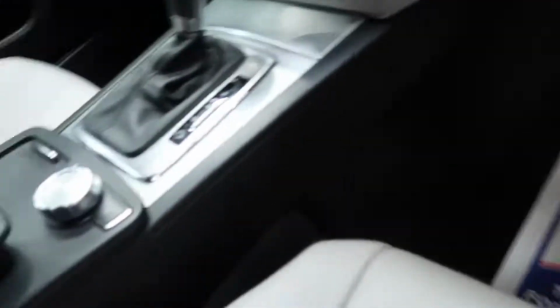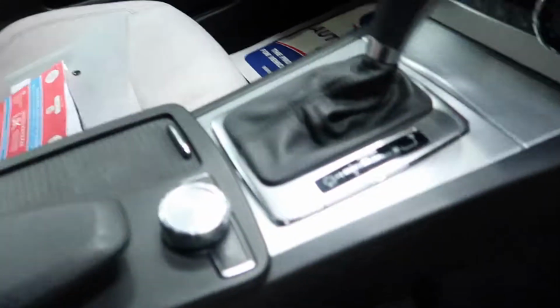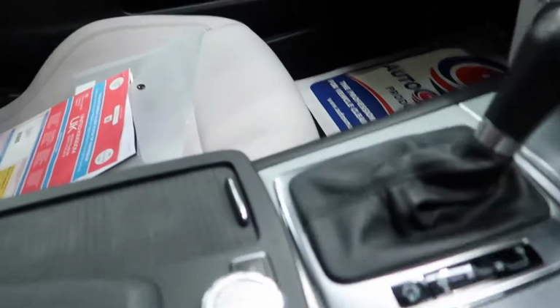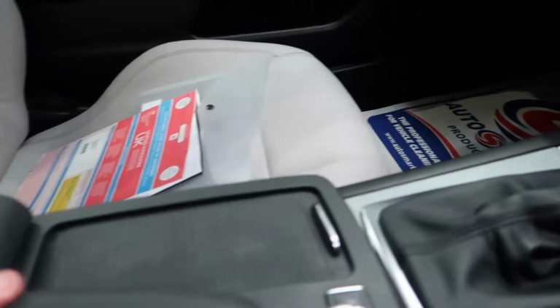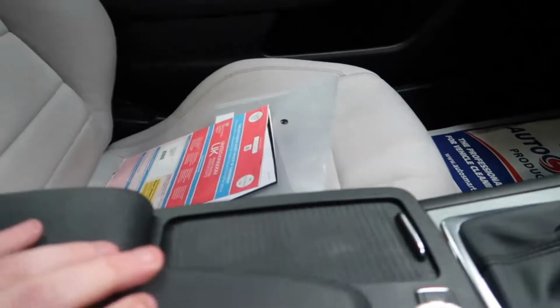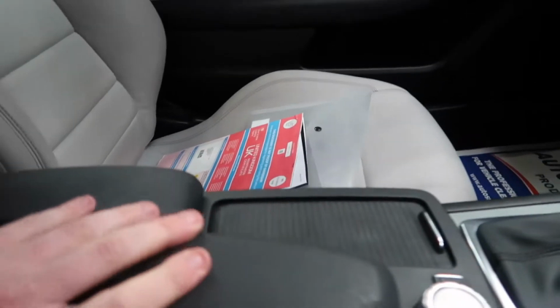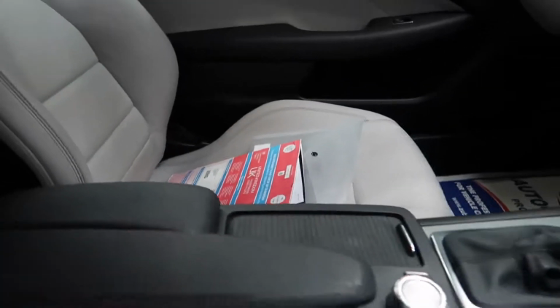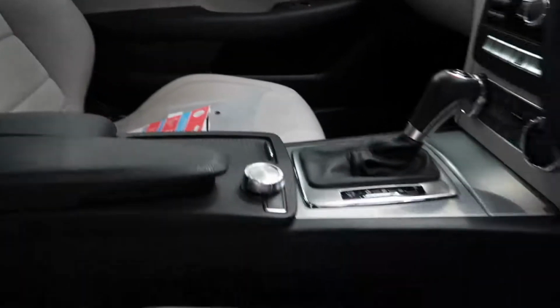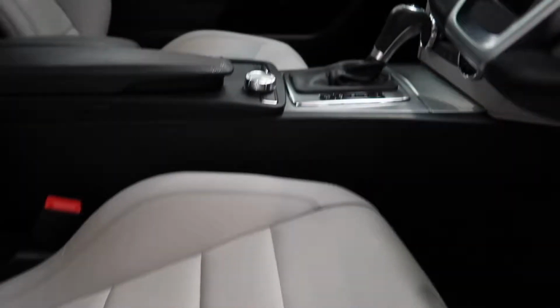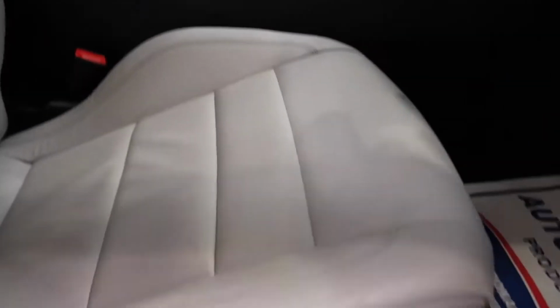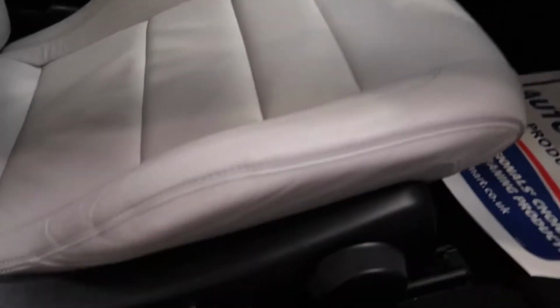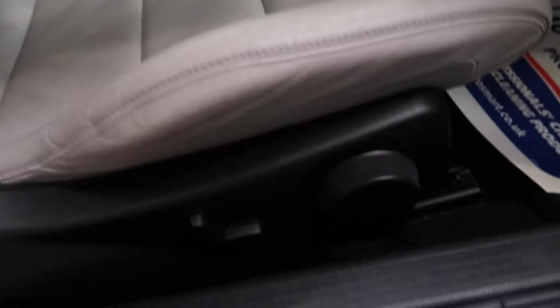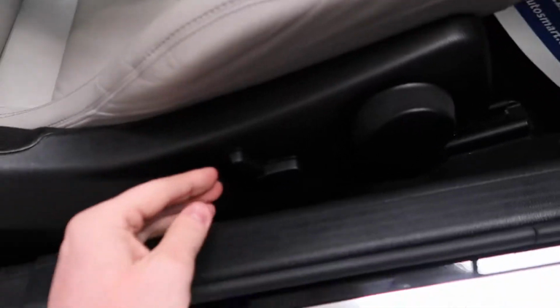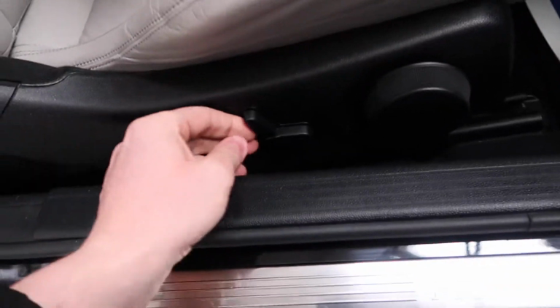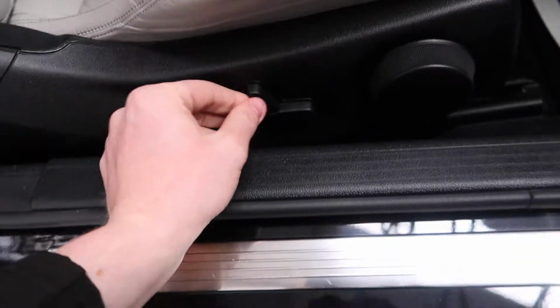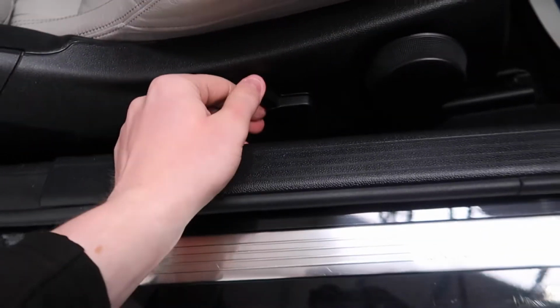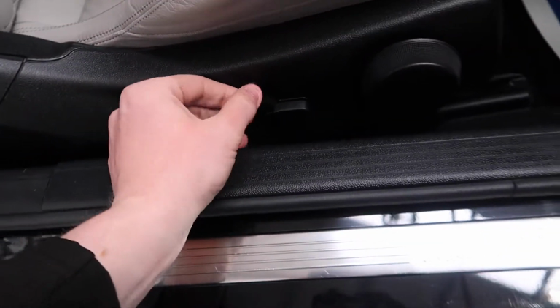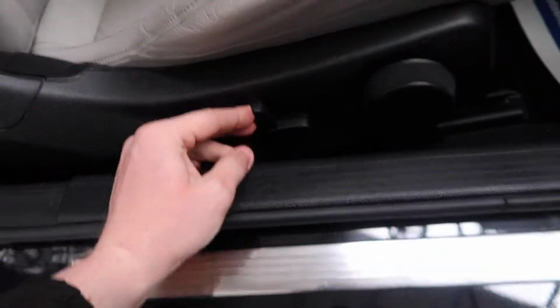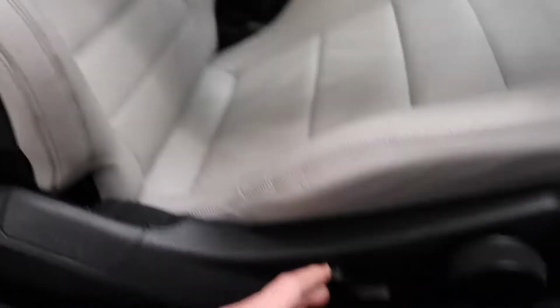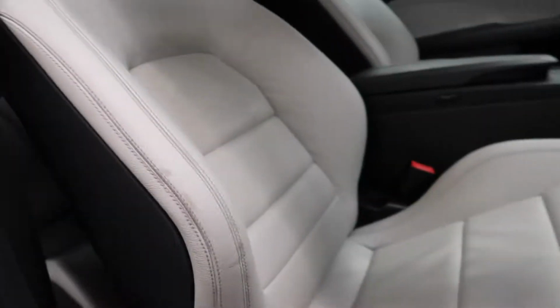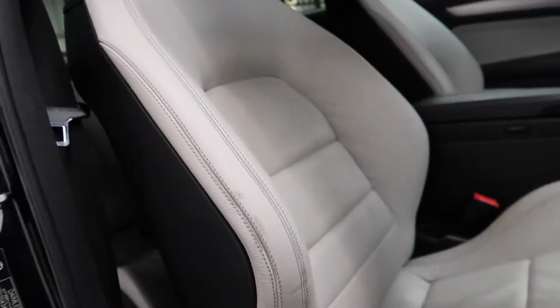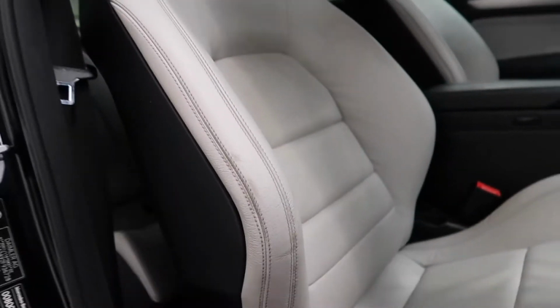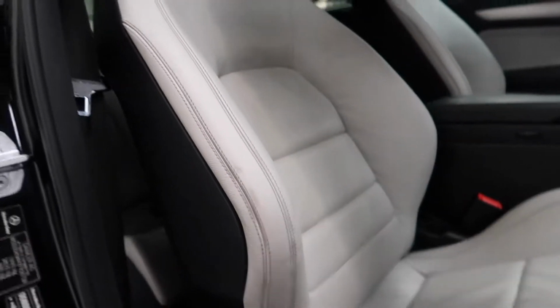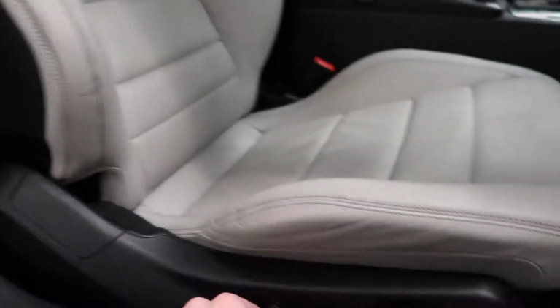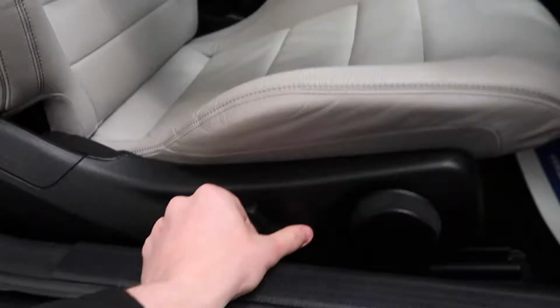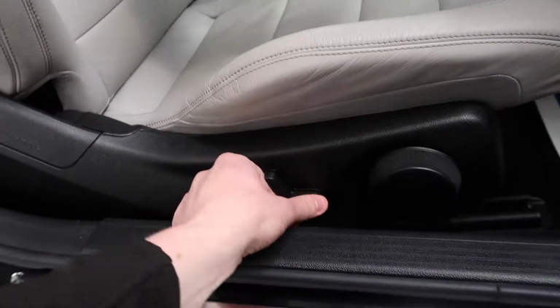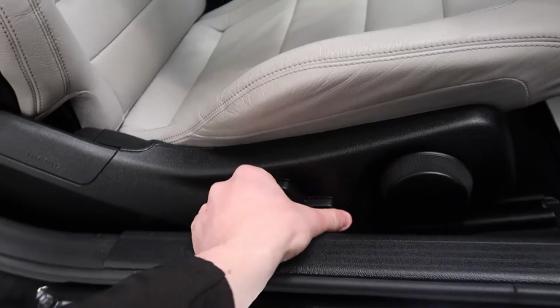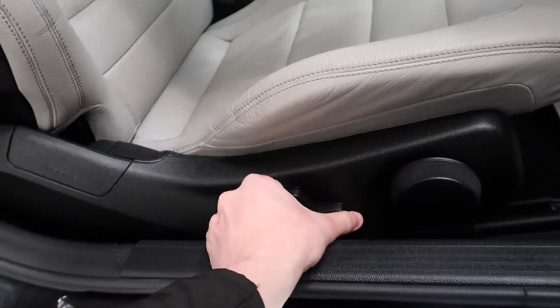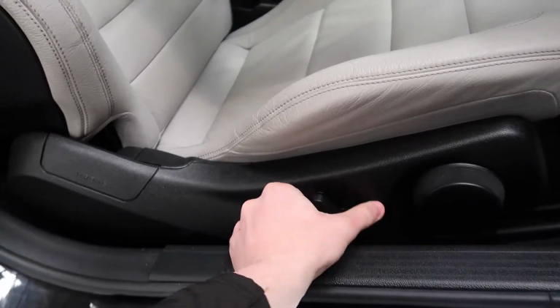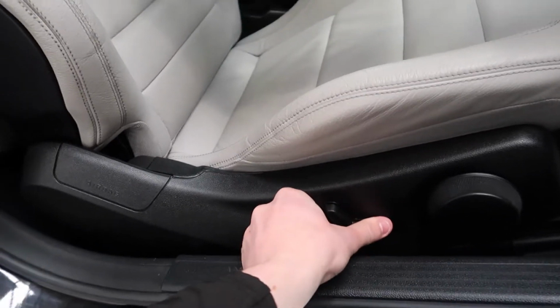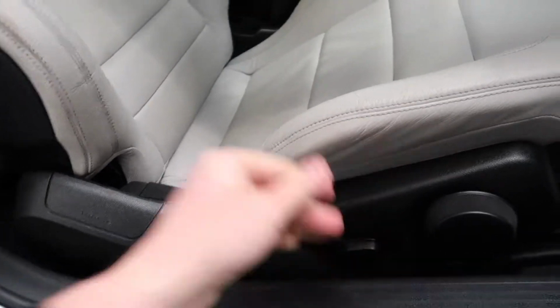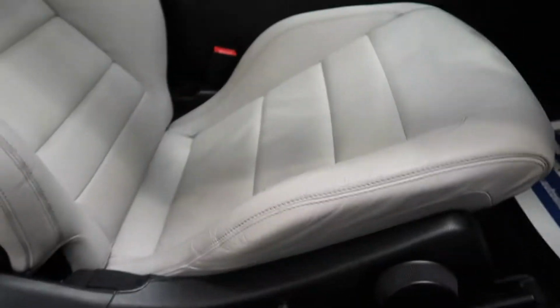On the passenger and driver's side, the seats are controlled electronically — forwards and back, and up and down.